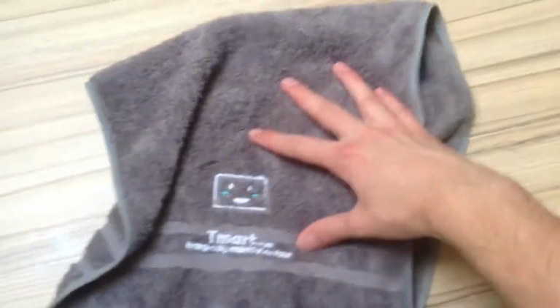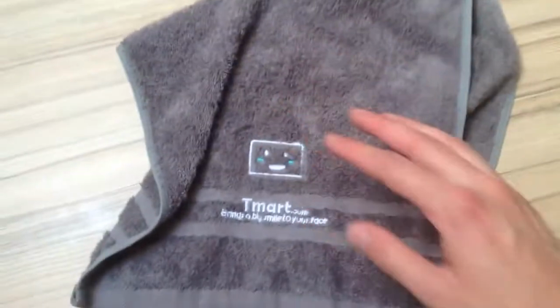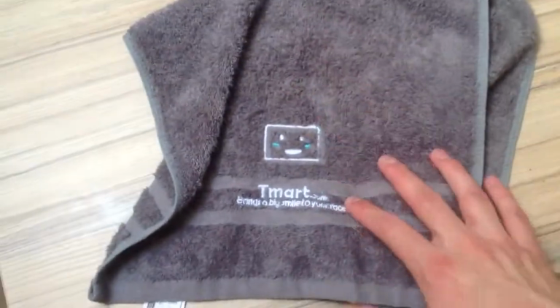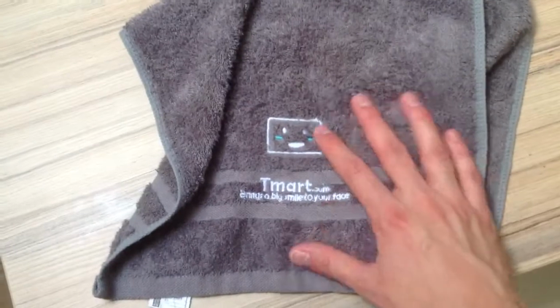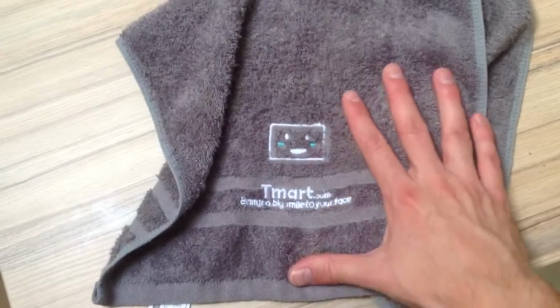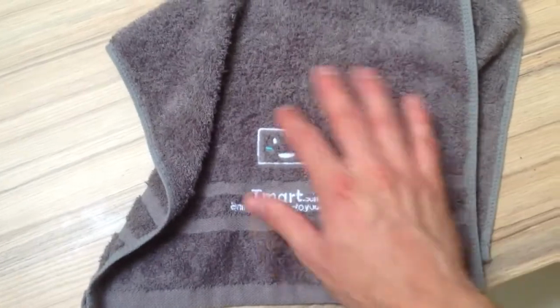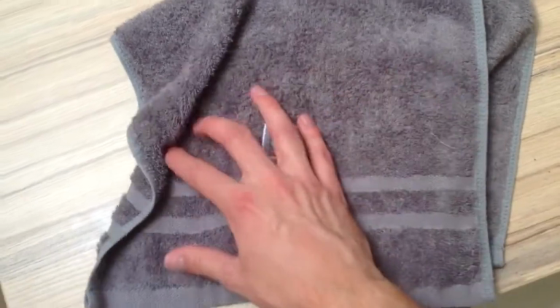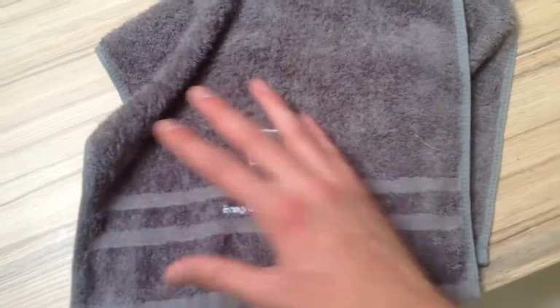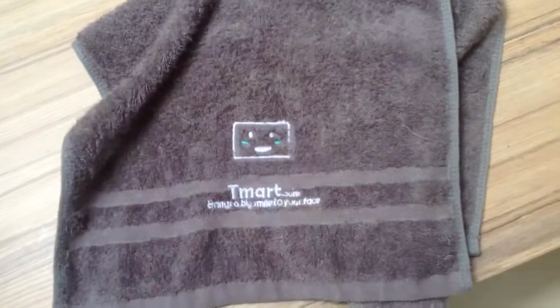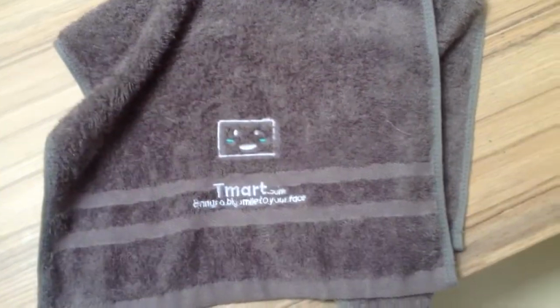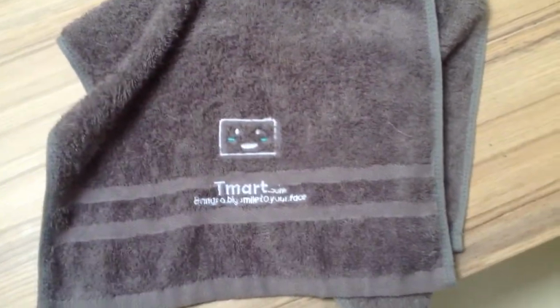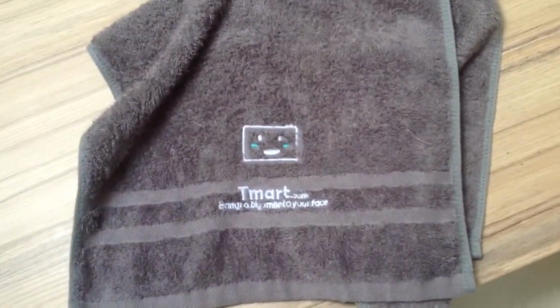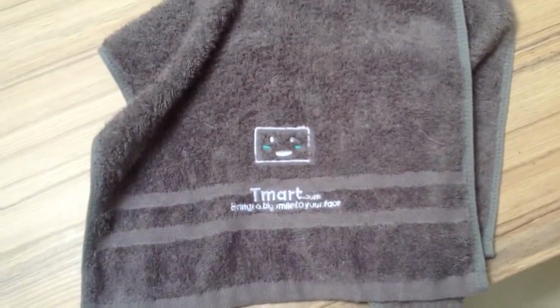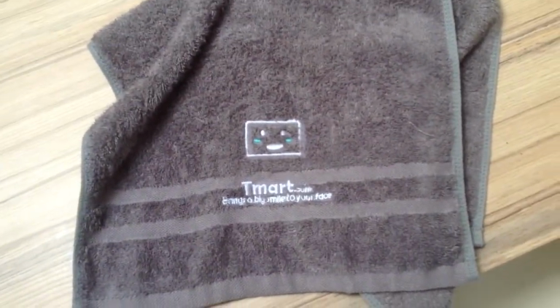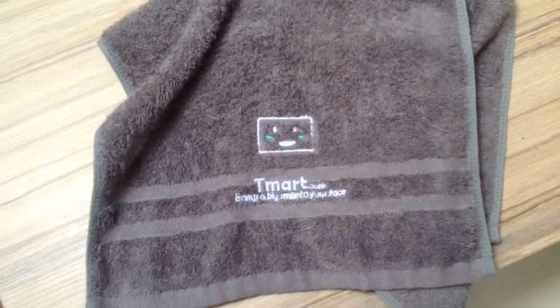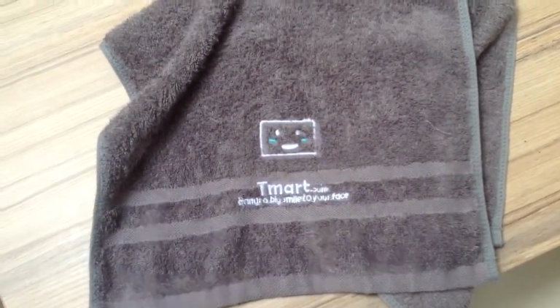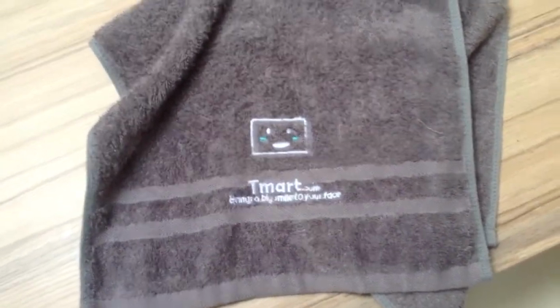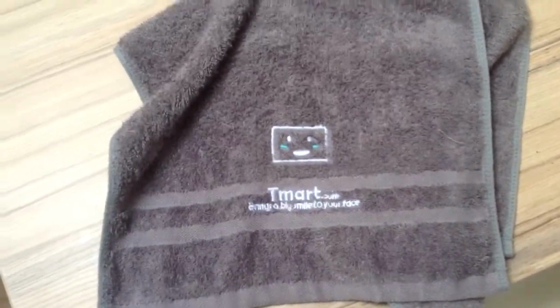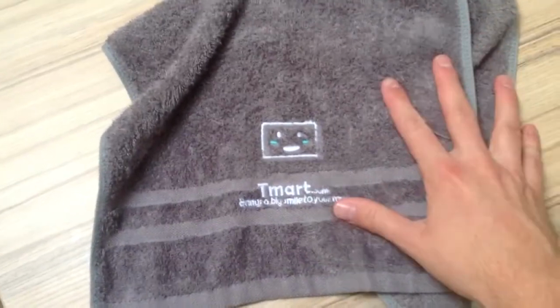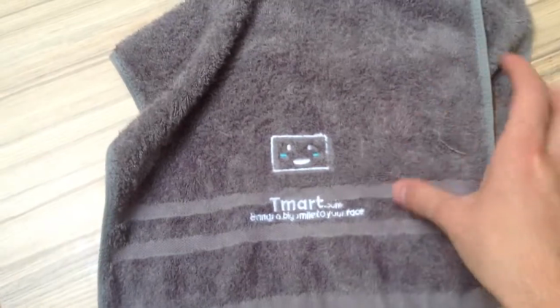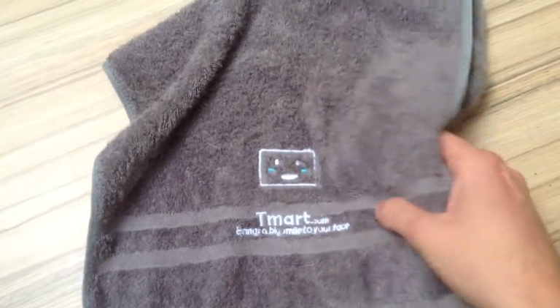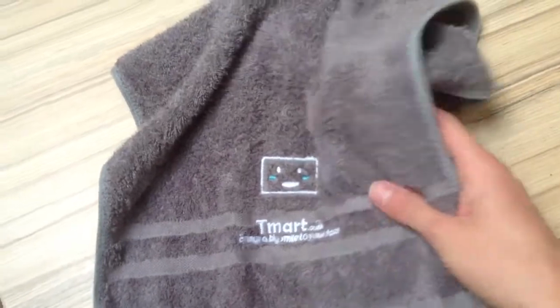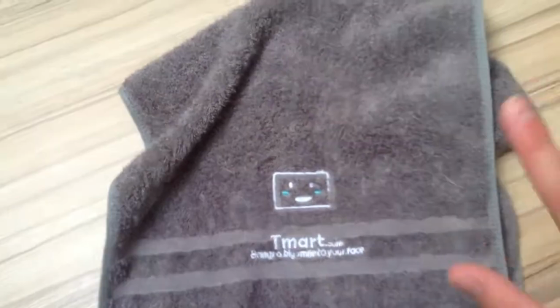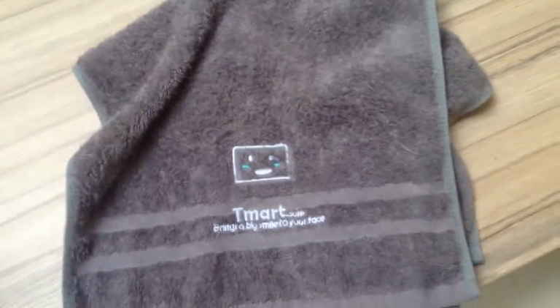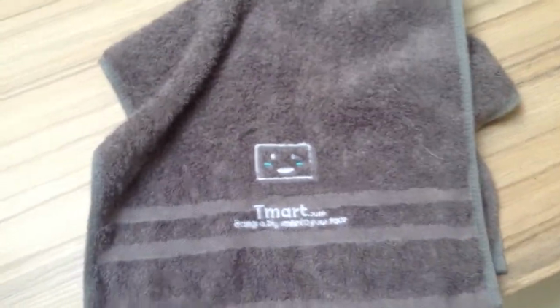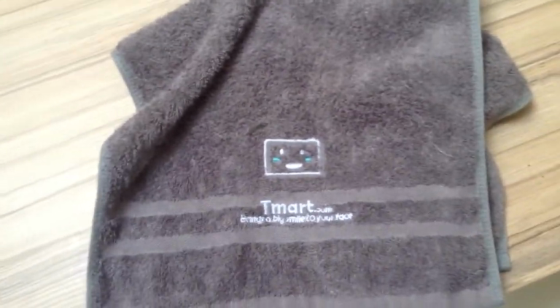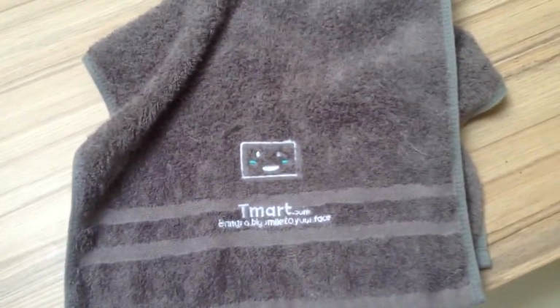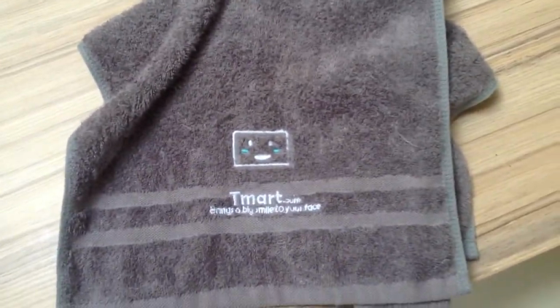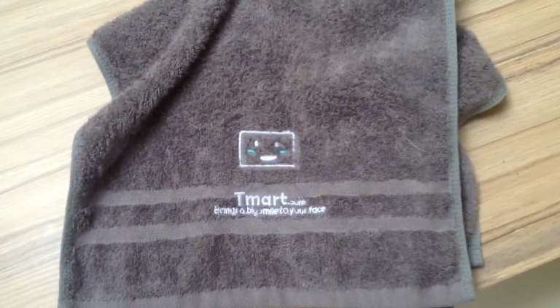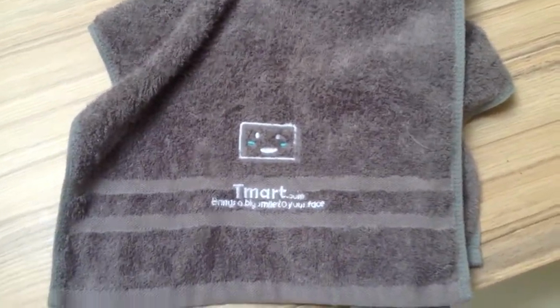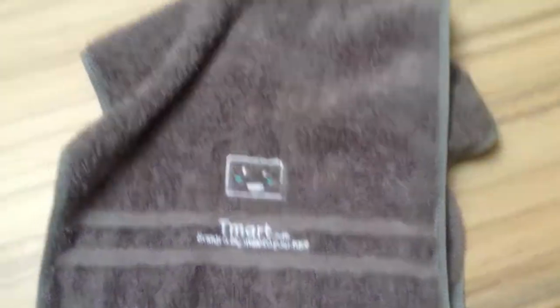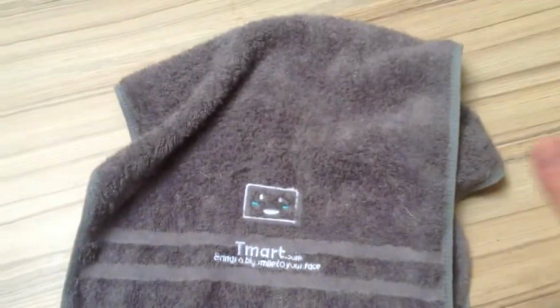It's available at T-Mart. It will cost you around $3.93 — a little bit more, a little bit less, so somewhere around $4. Shipping is free.